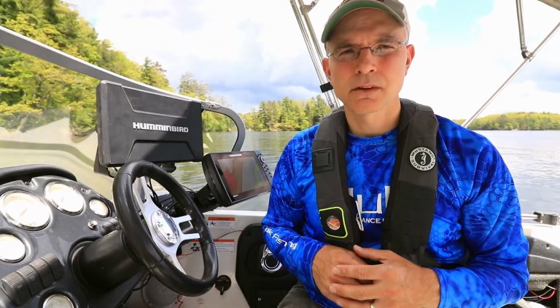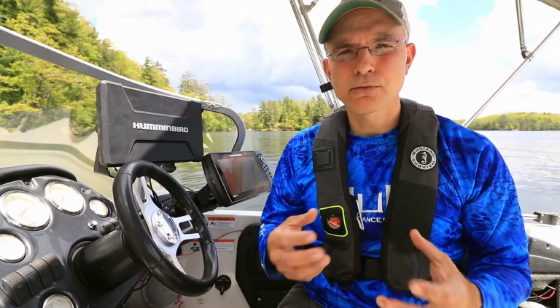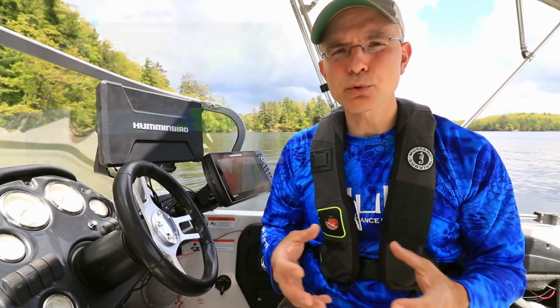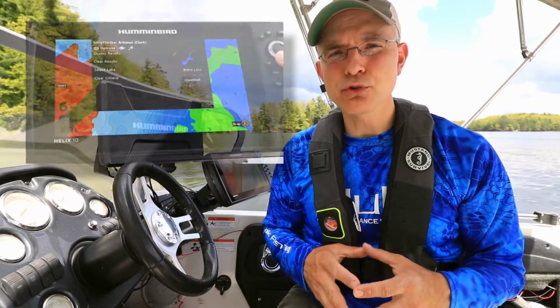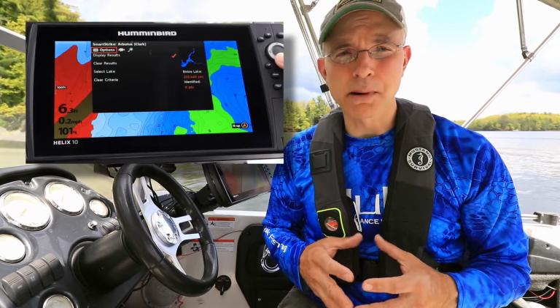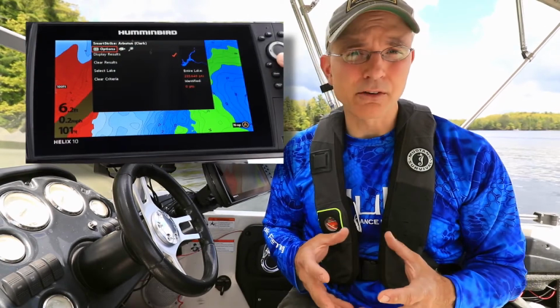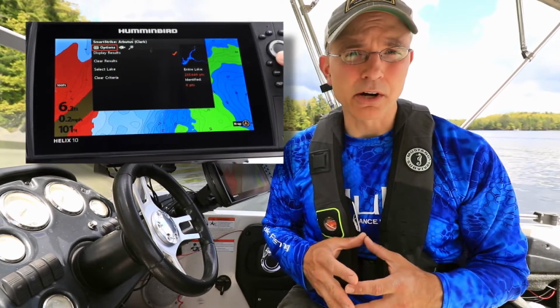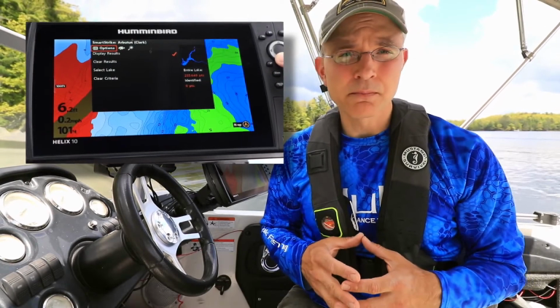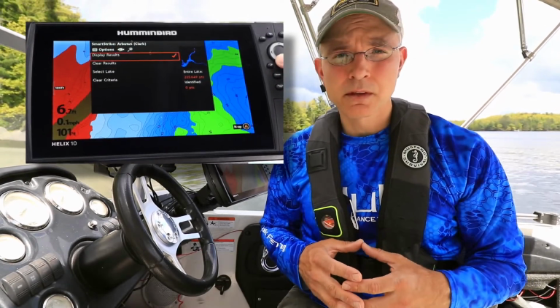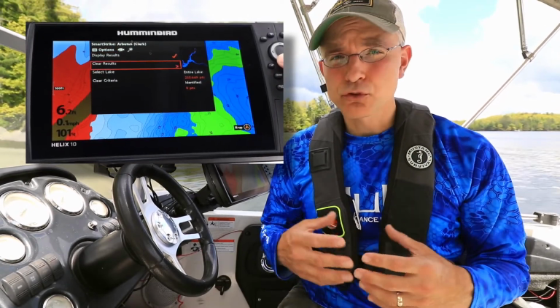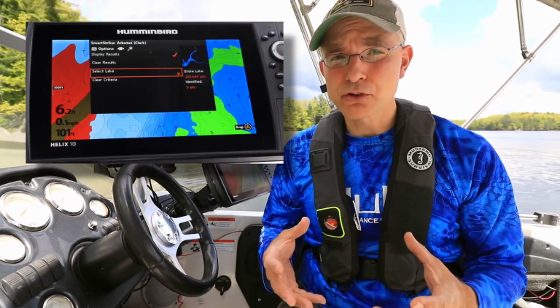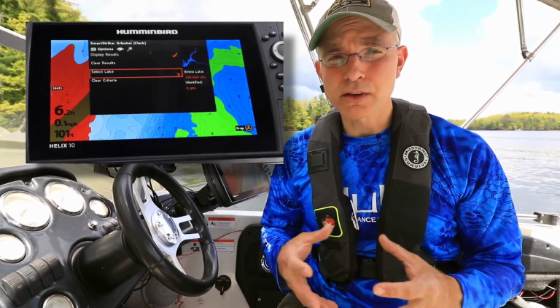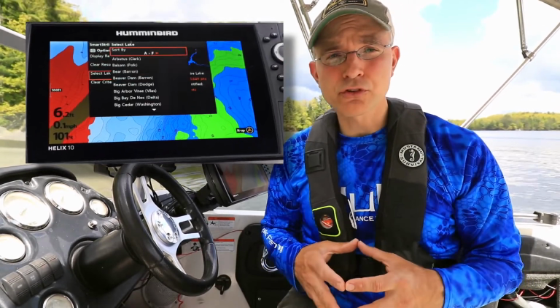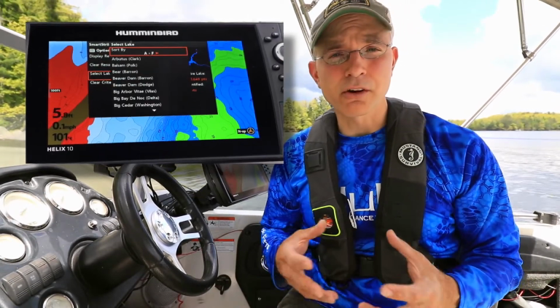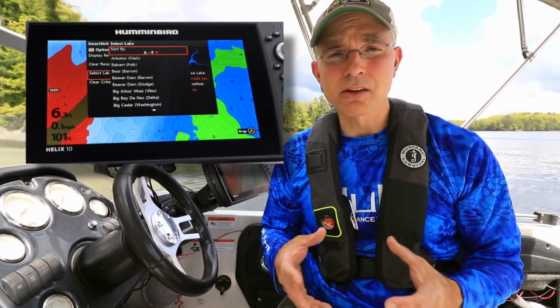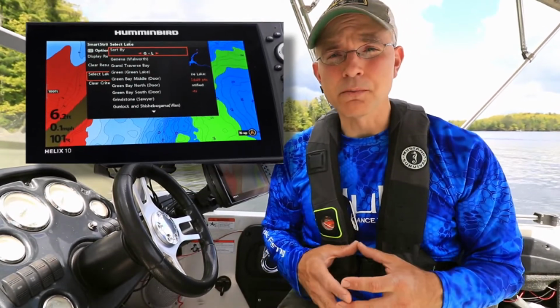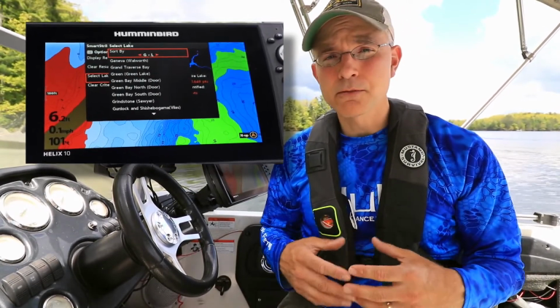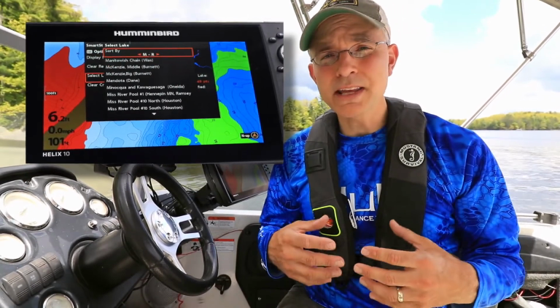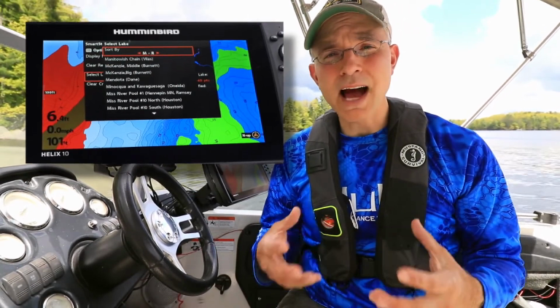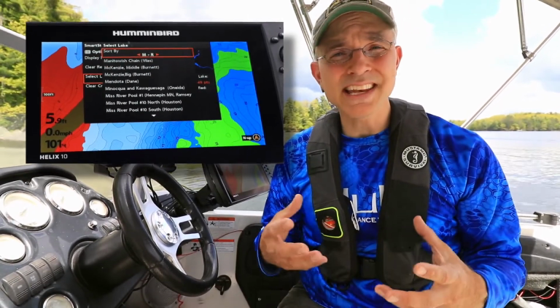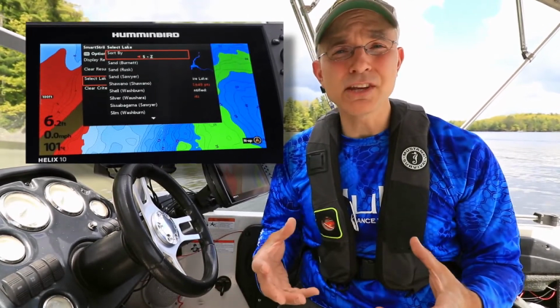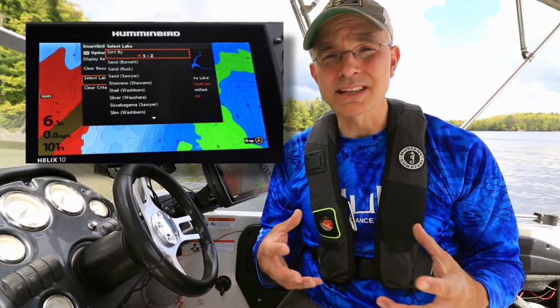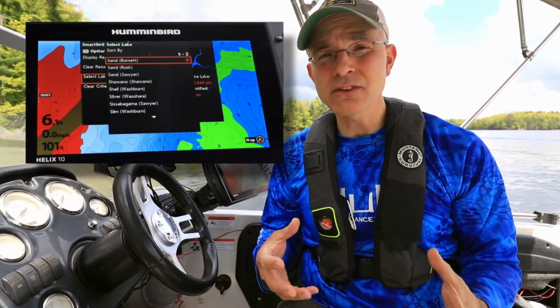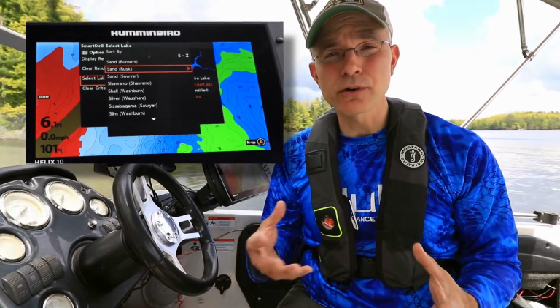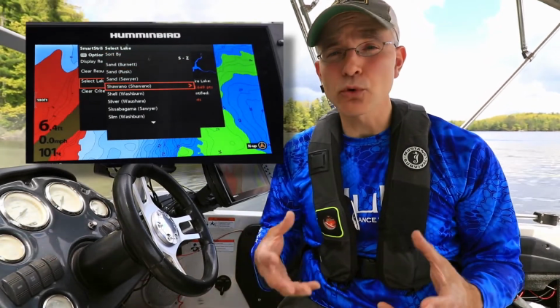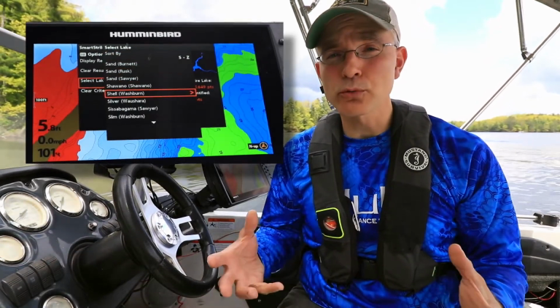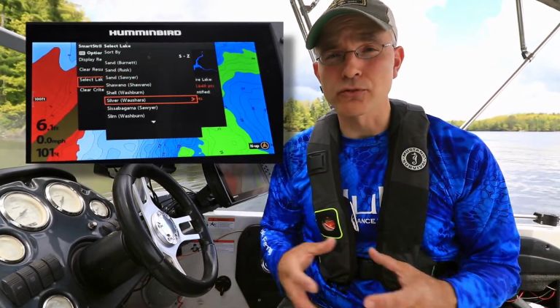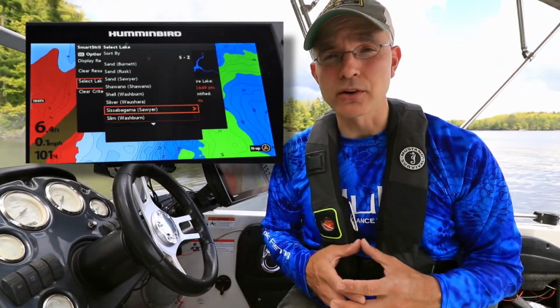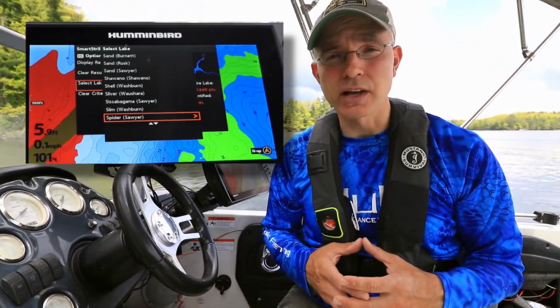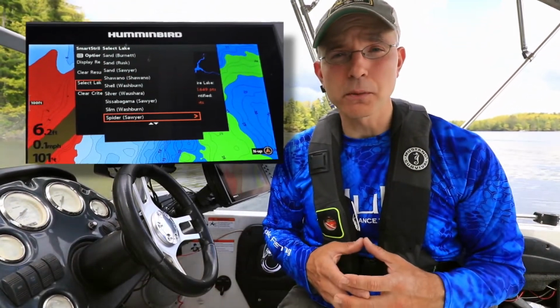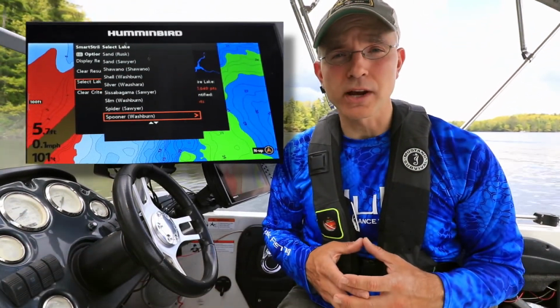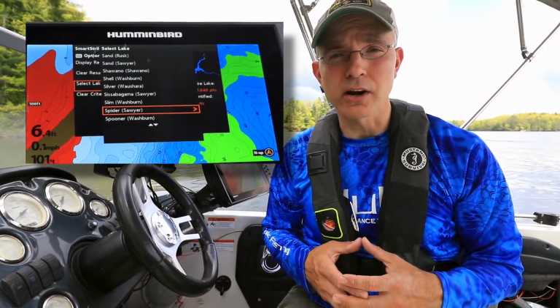First, we'll choose our body of water. SmartStrike searches are available for any of the high definition lakes, rivers, or reservoirs on the SmartStrike card.